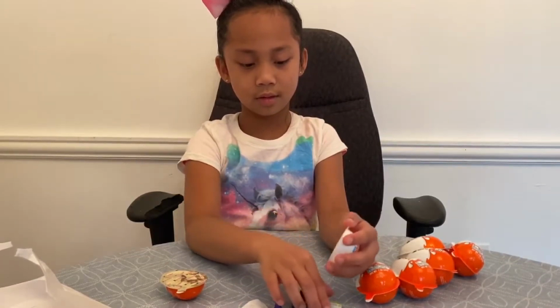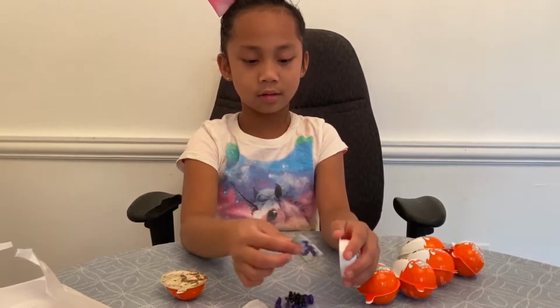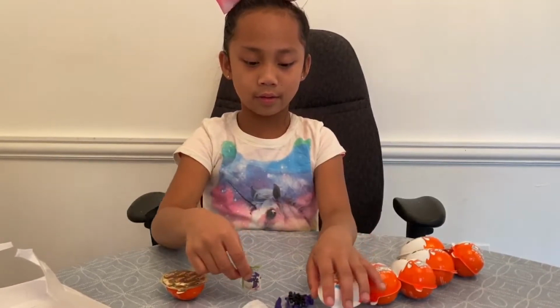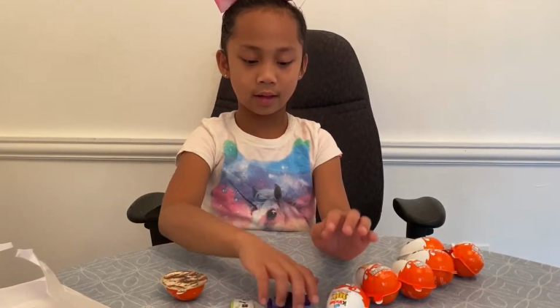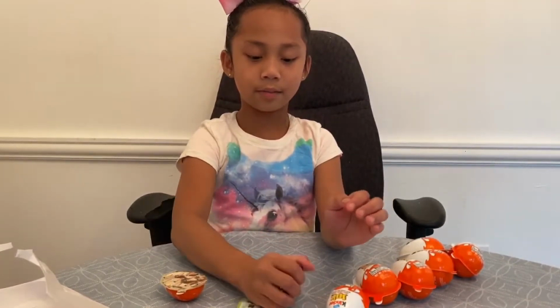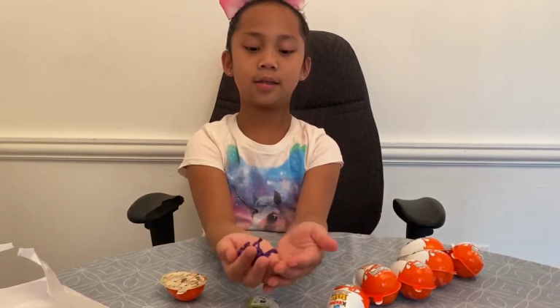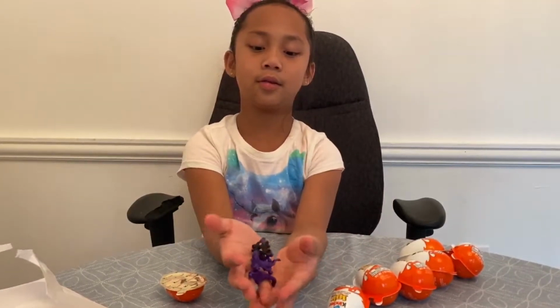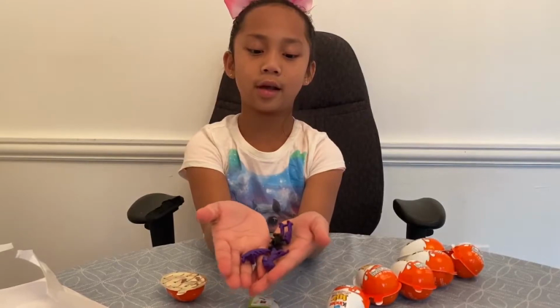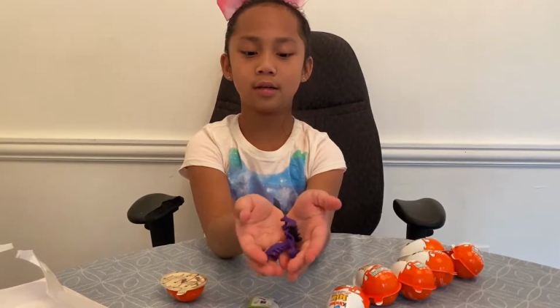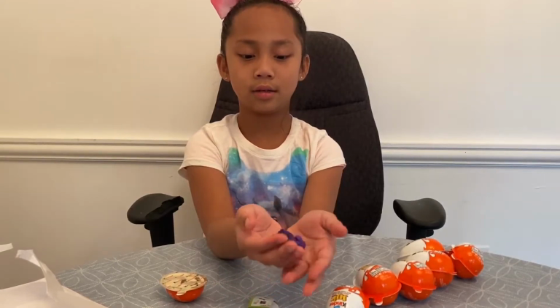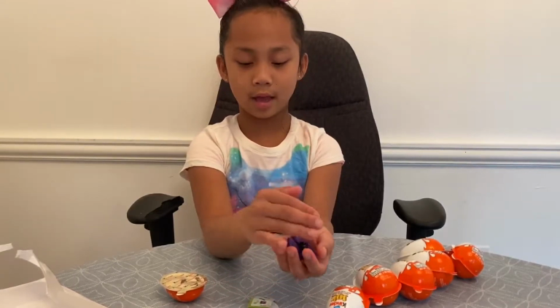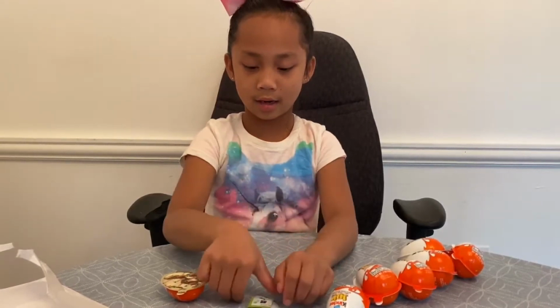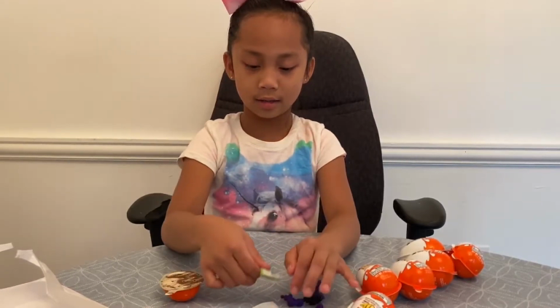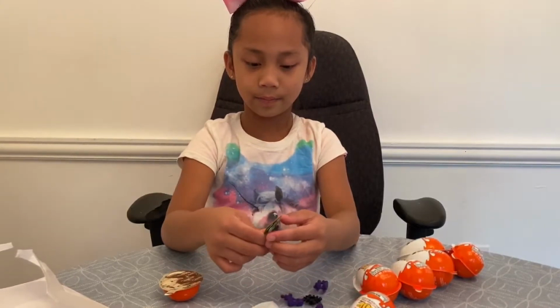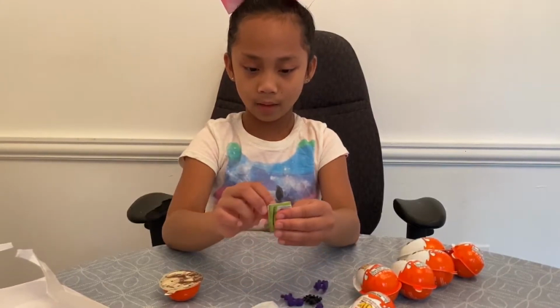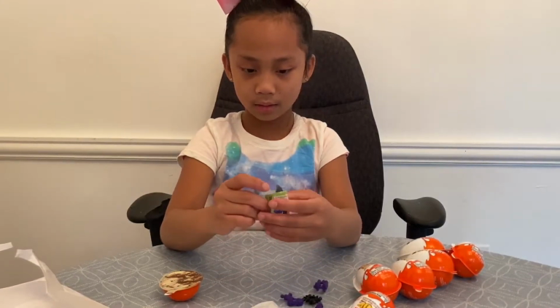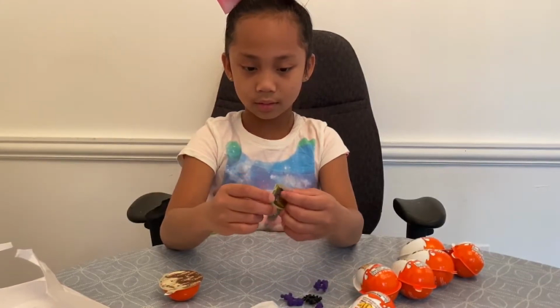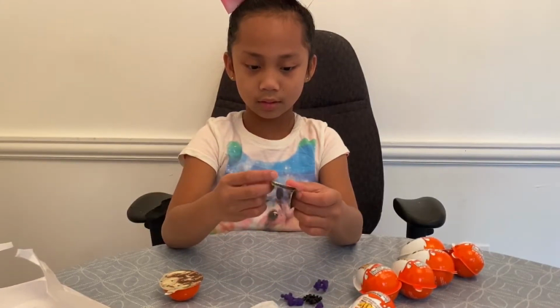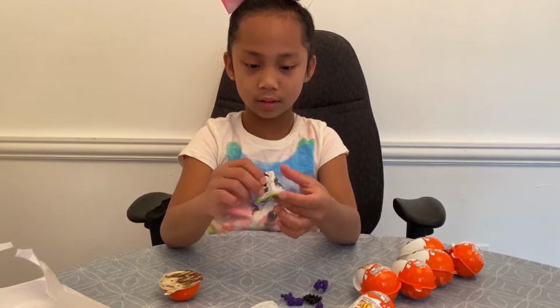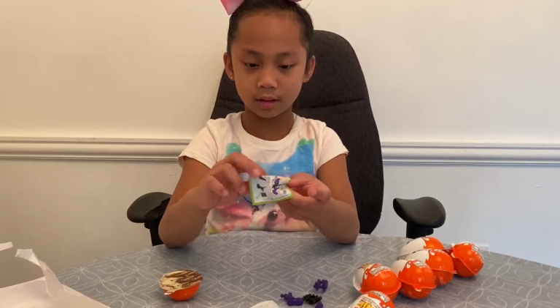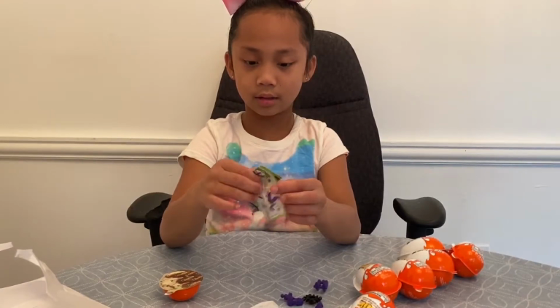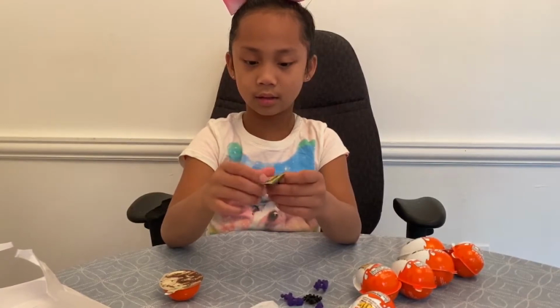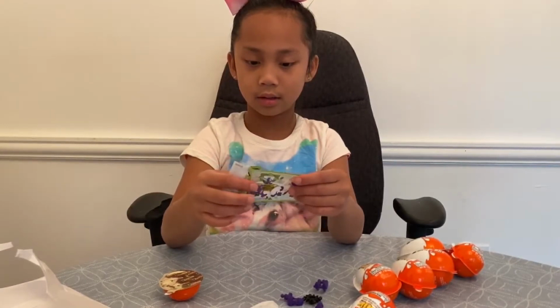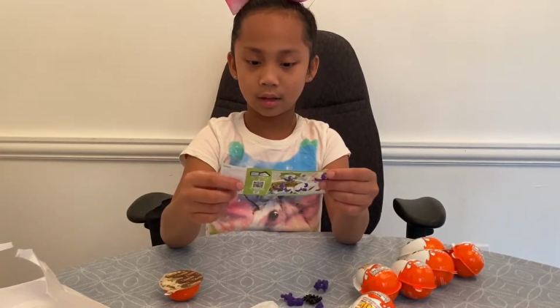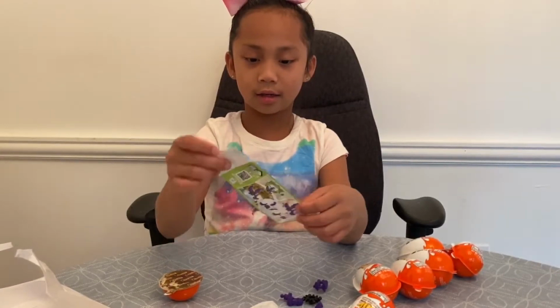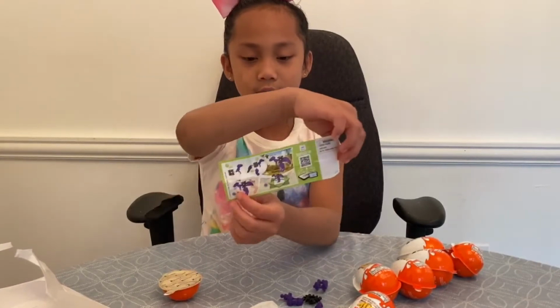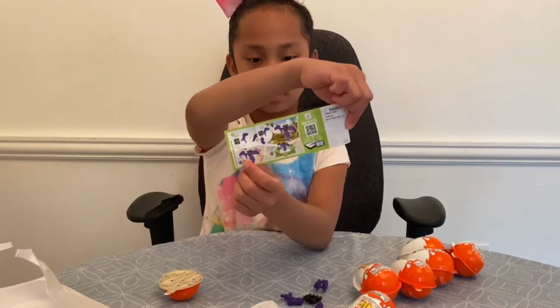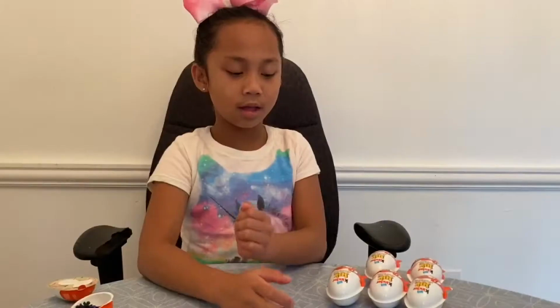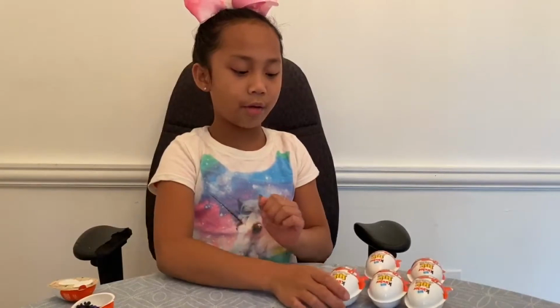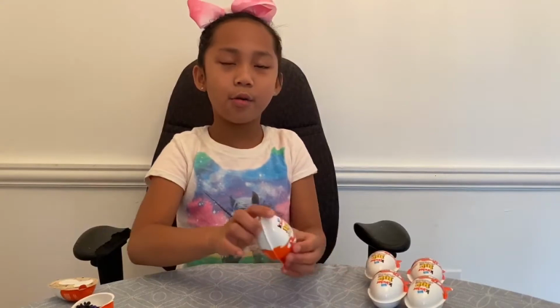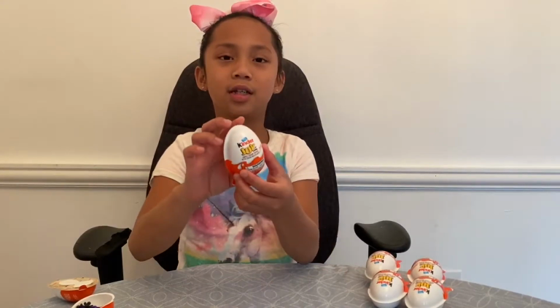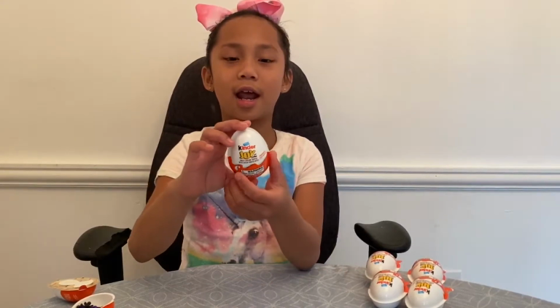So these are the pieces of the toy. Now we're going to open our second egg.